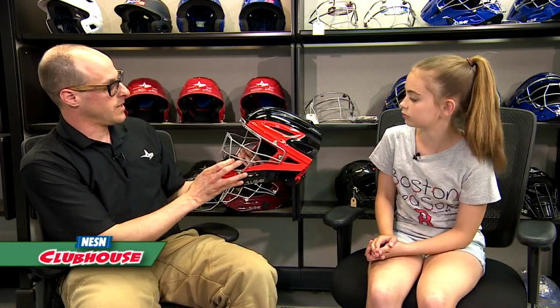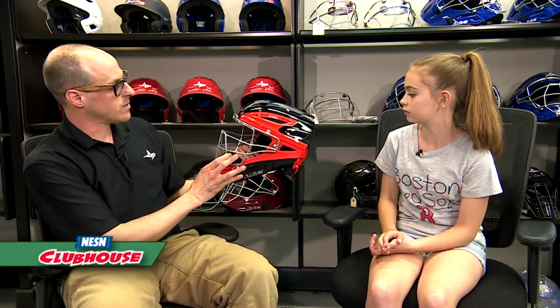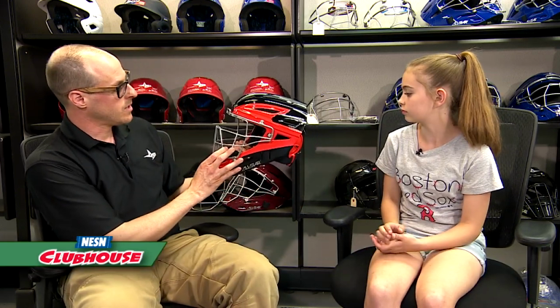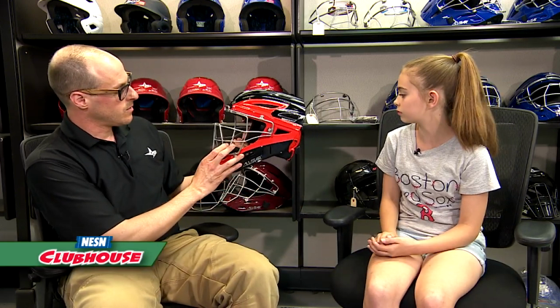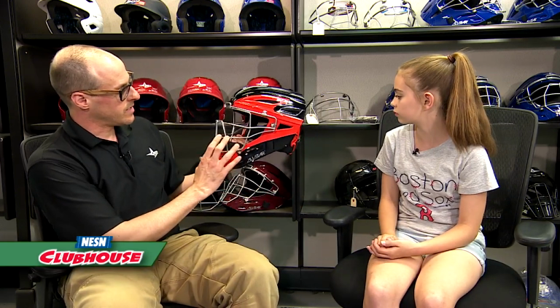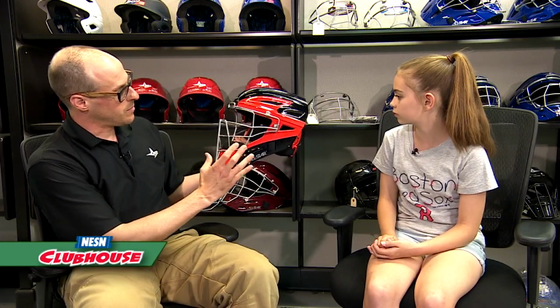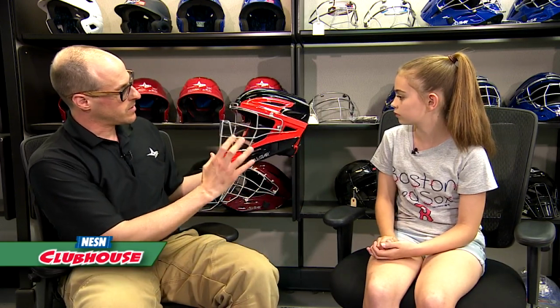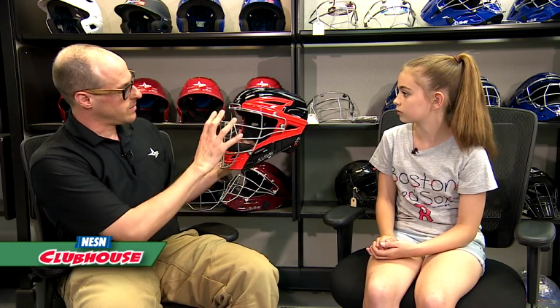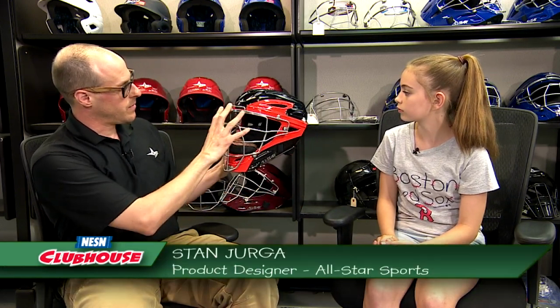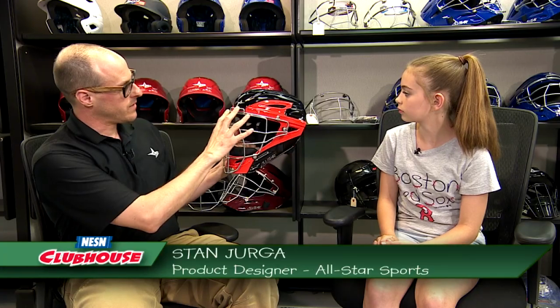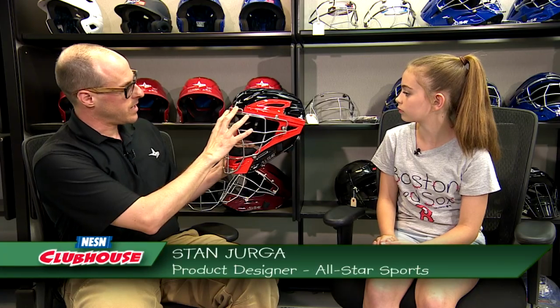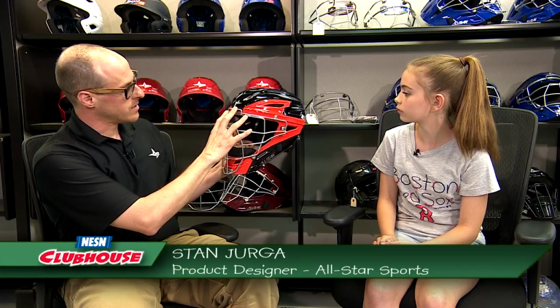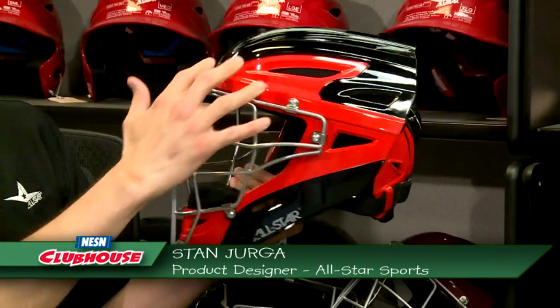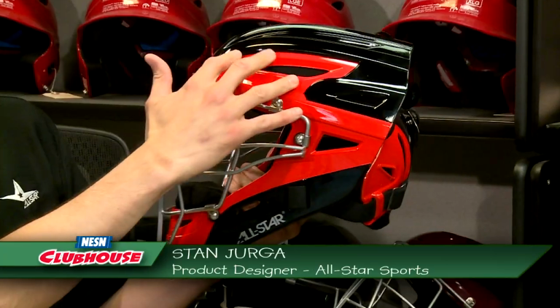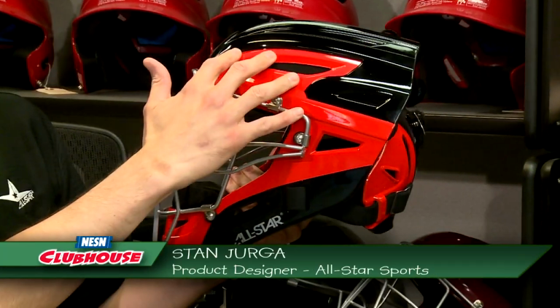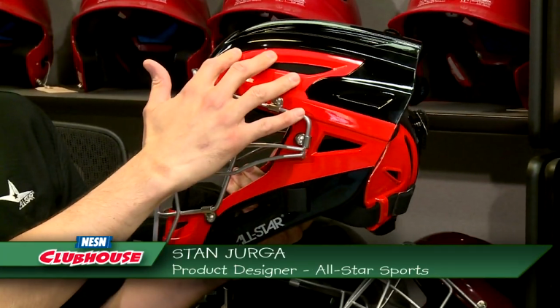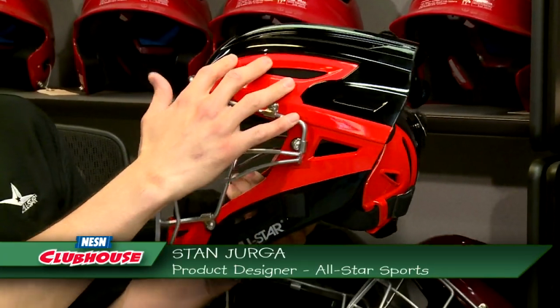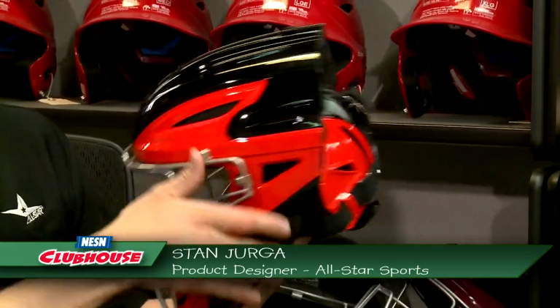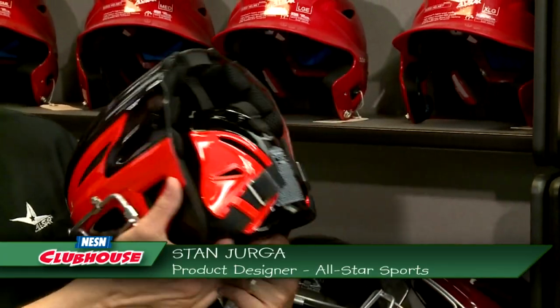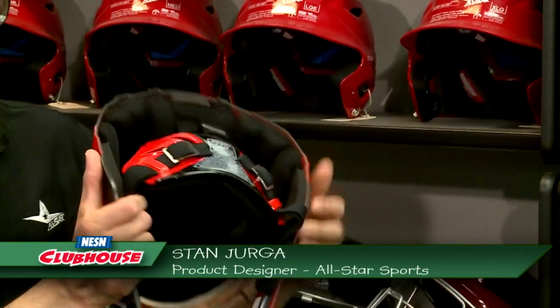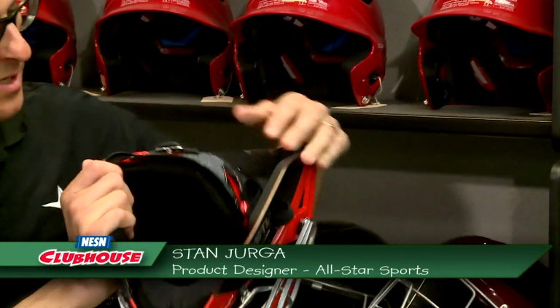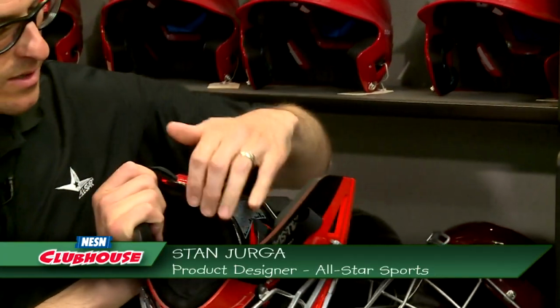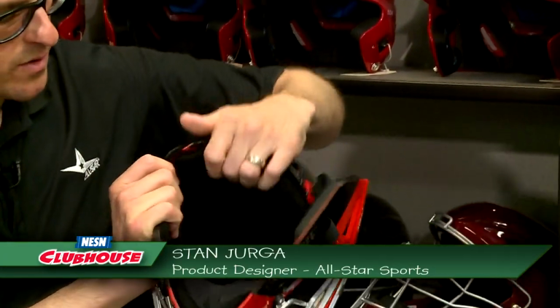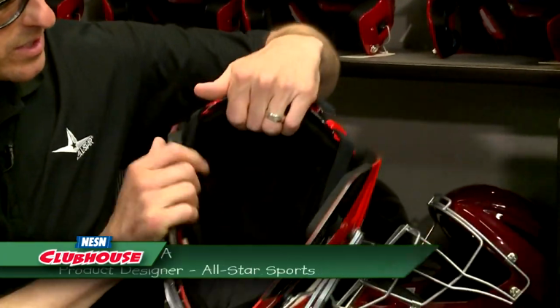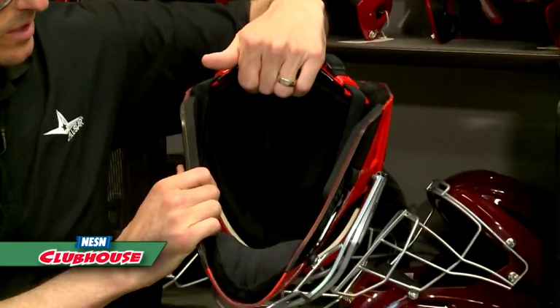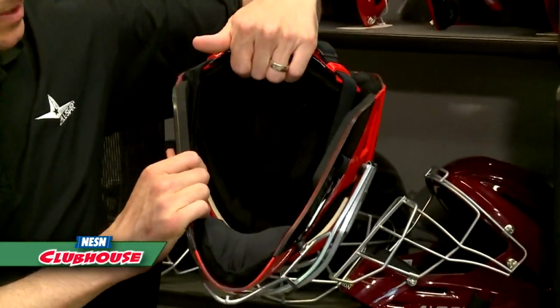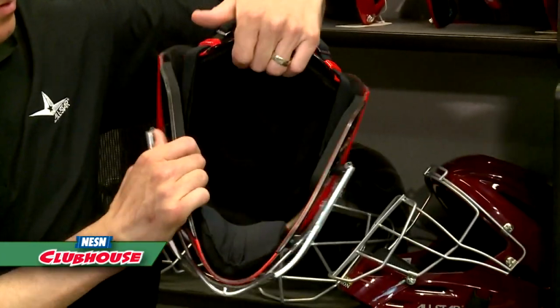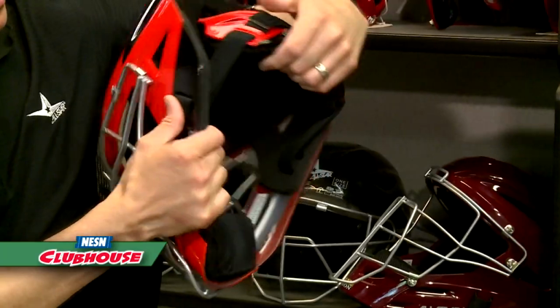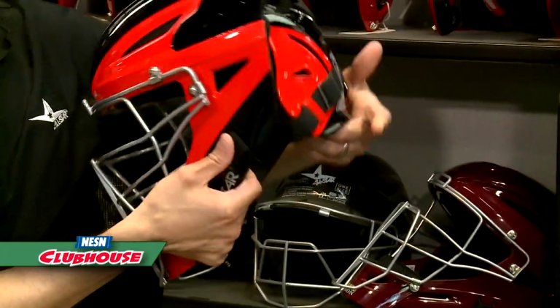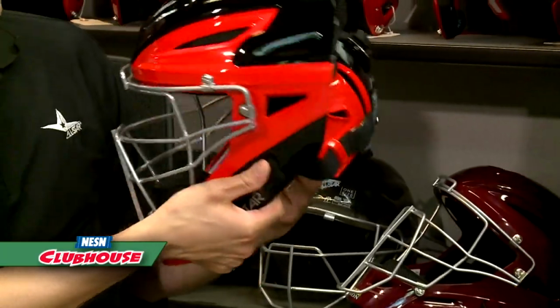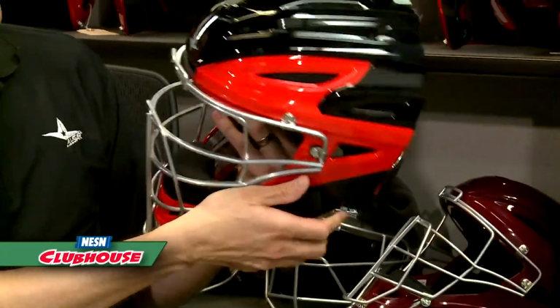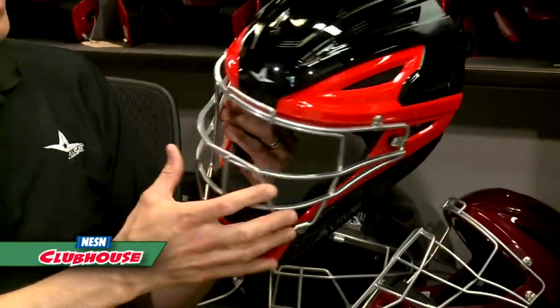We've got different components. We have the metal face mask, we have the plastic shell, and then we also have the foam interior. And of course, each one of these has different properties.